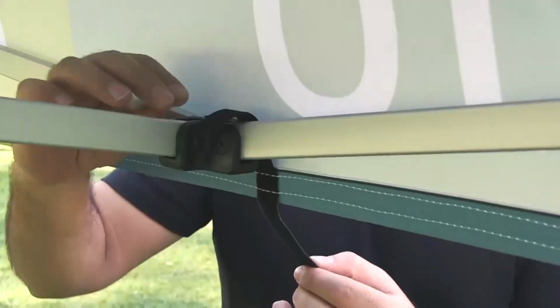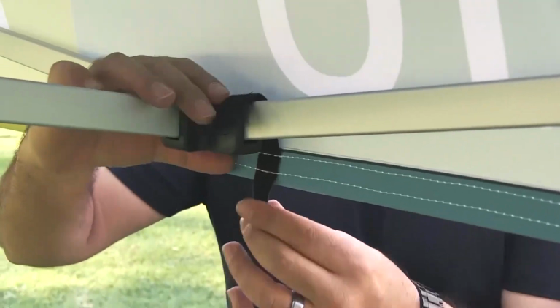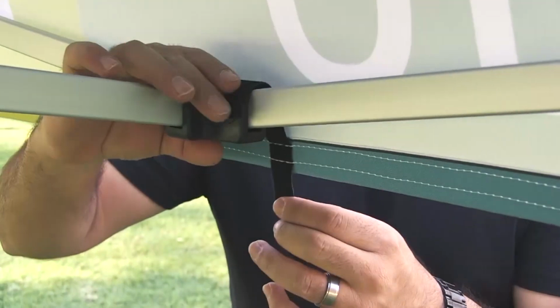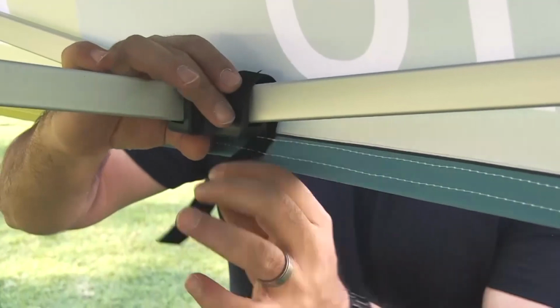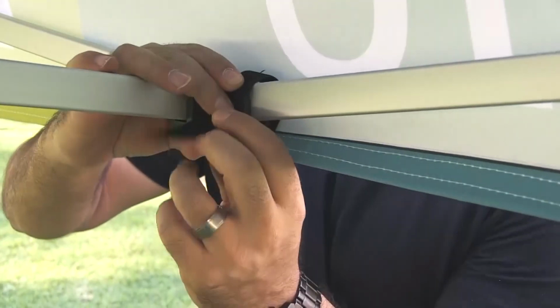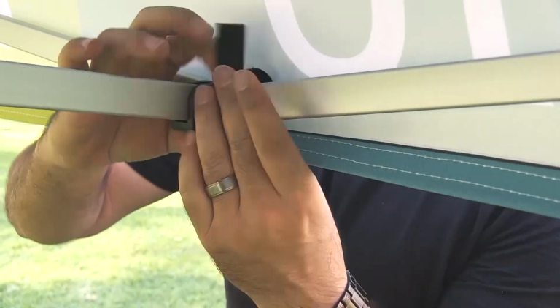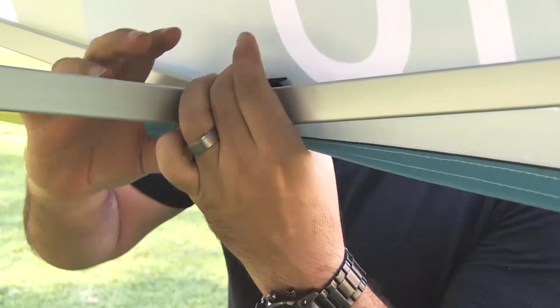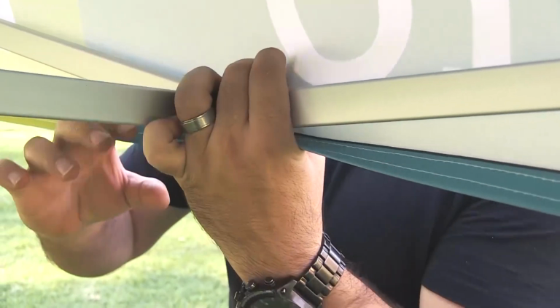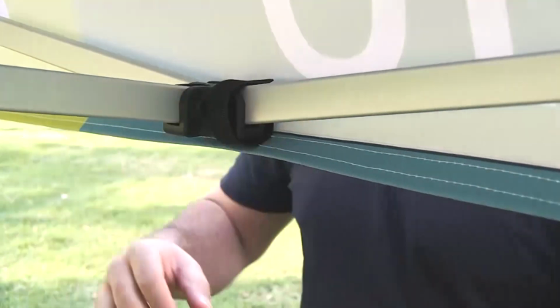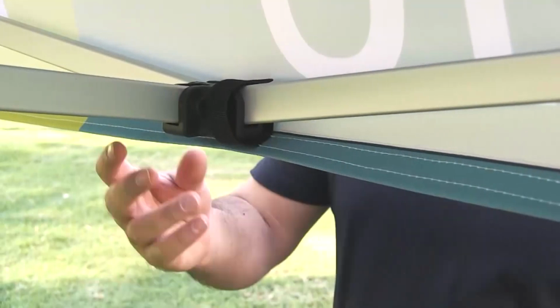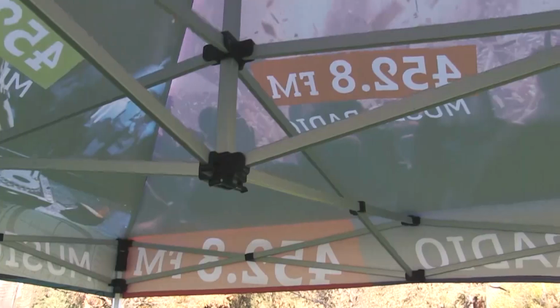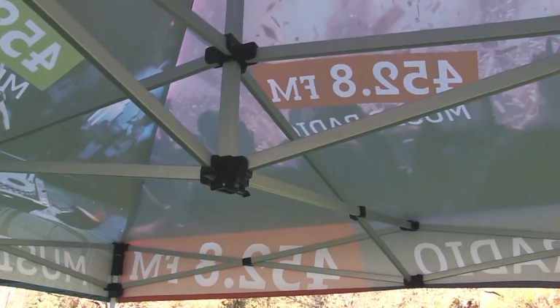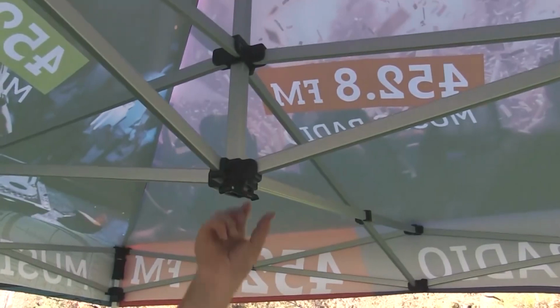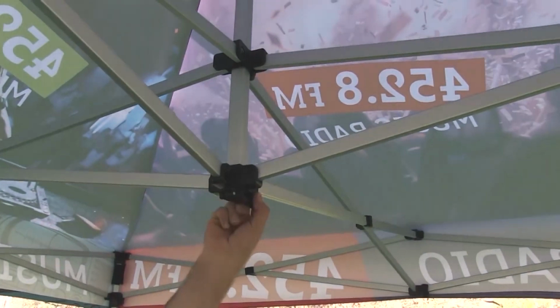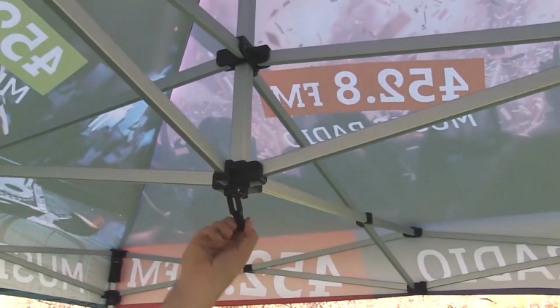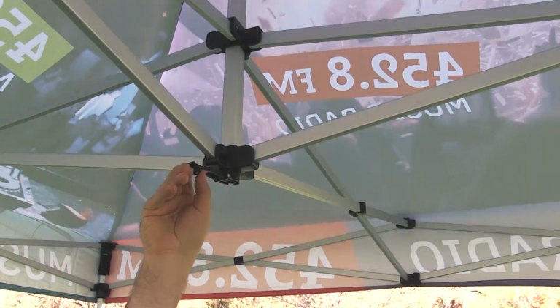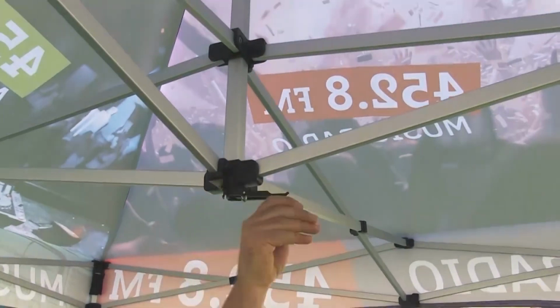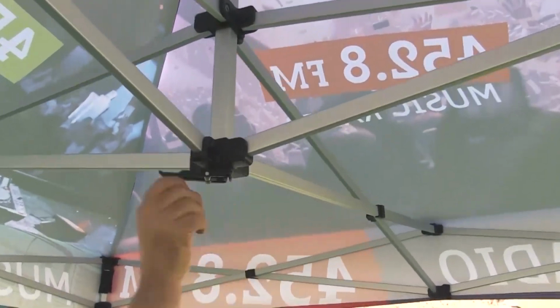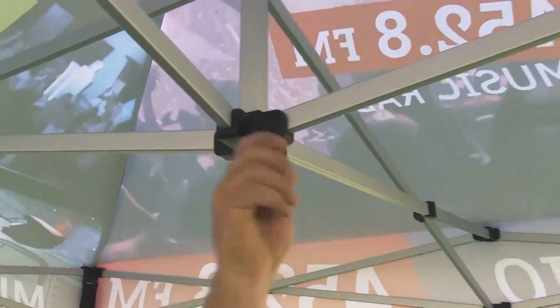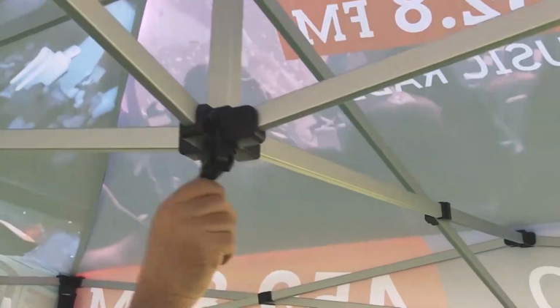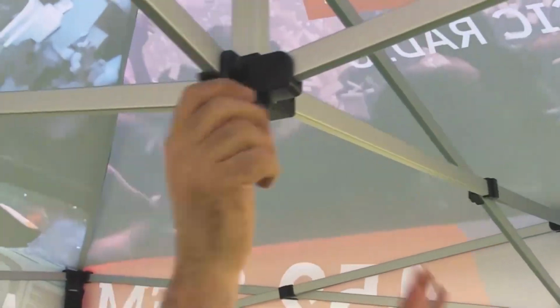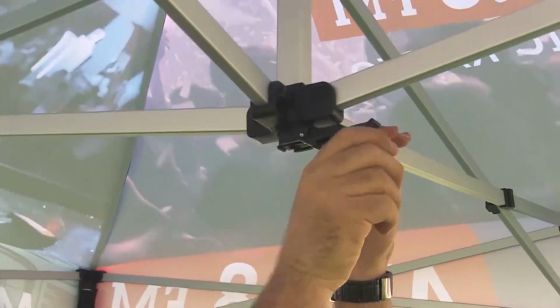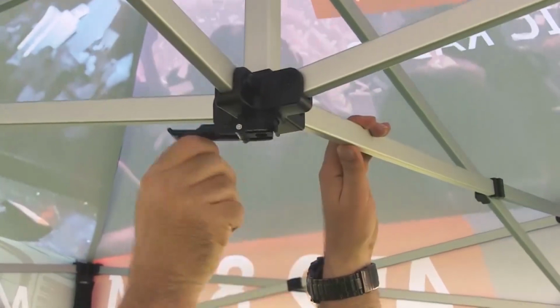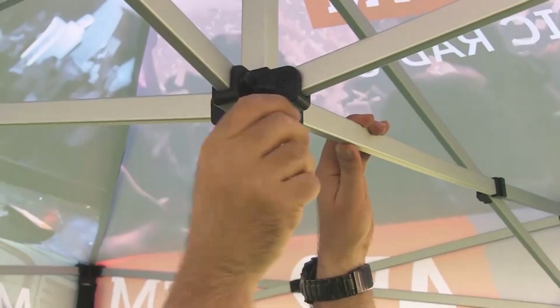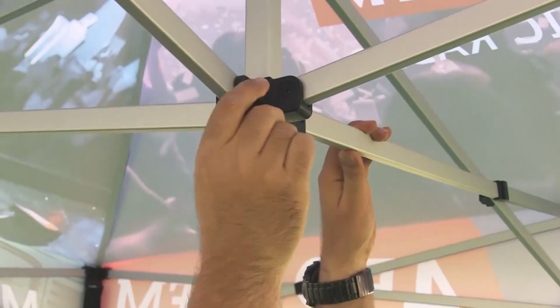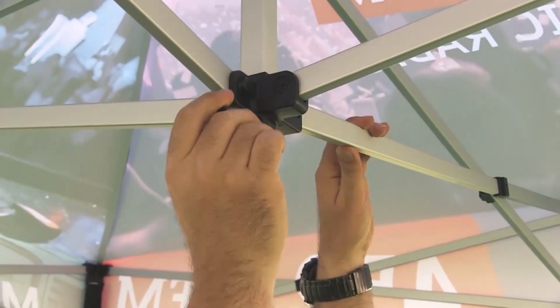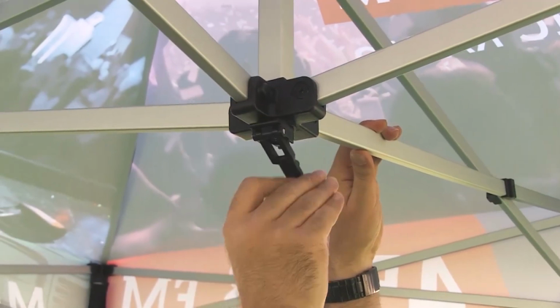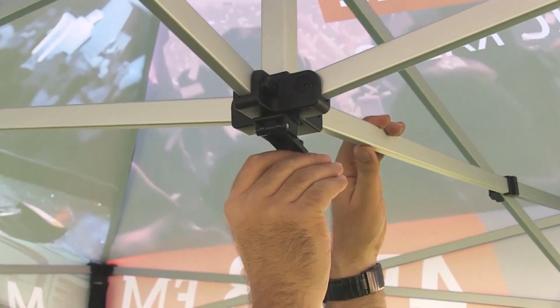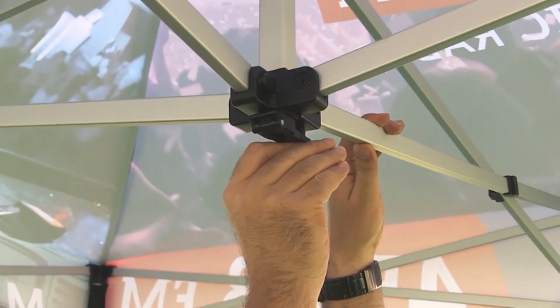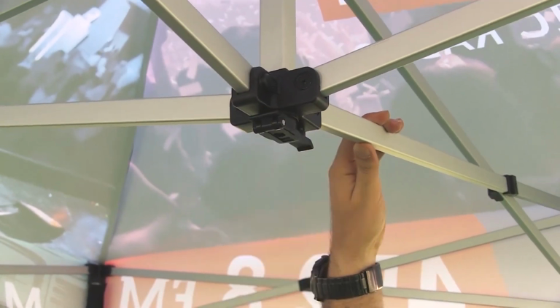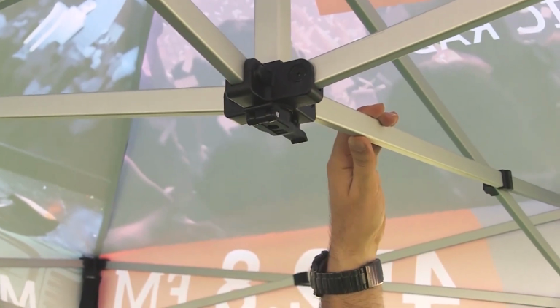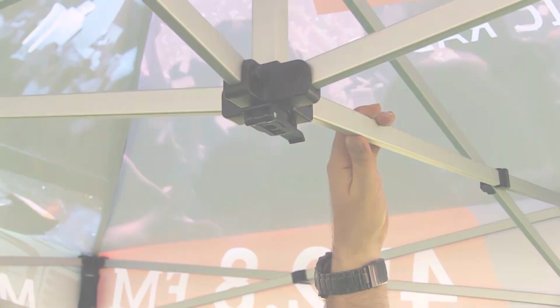Attach the velcro from the canopy to all four sides of the frame. Adjust the top height of the event tent by turning the handle inside at the center of the tent. The handle extends out and folds back for your convenience.